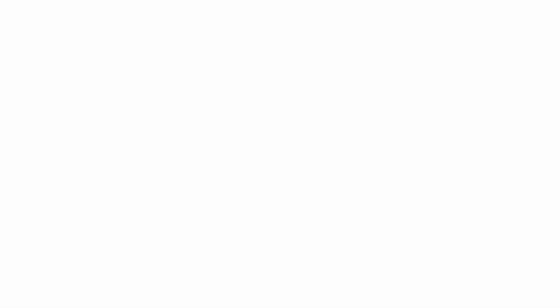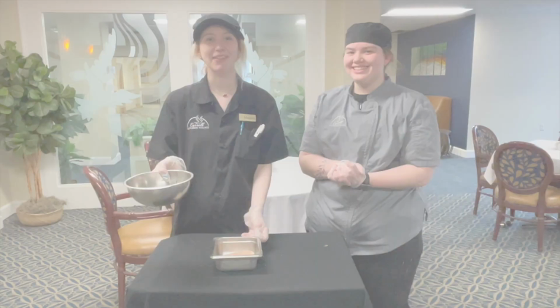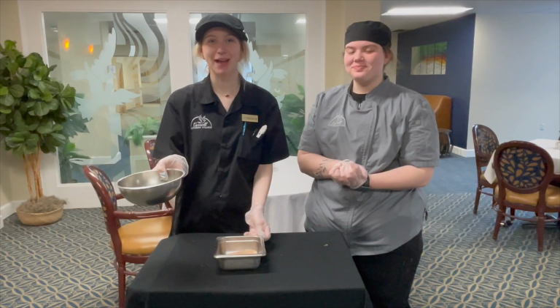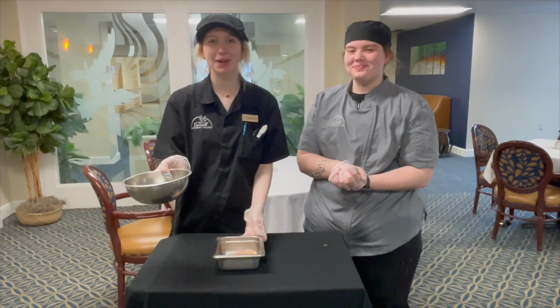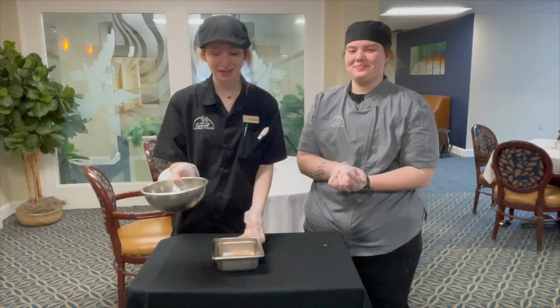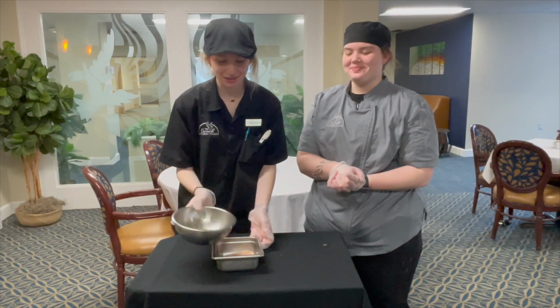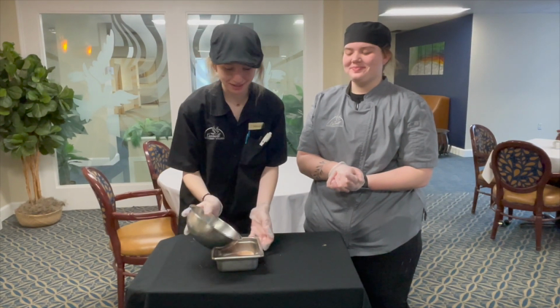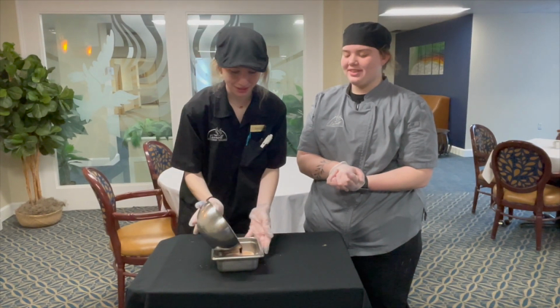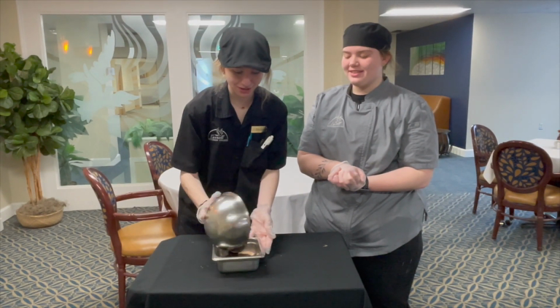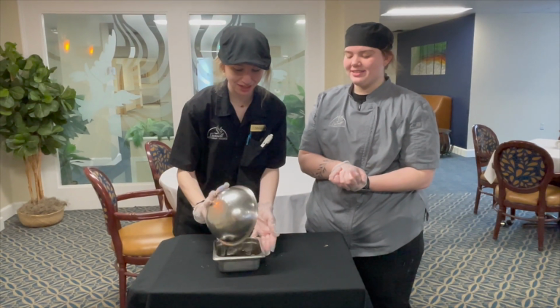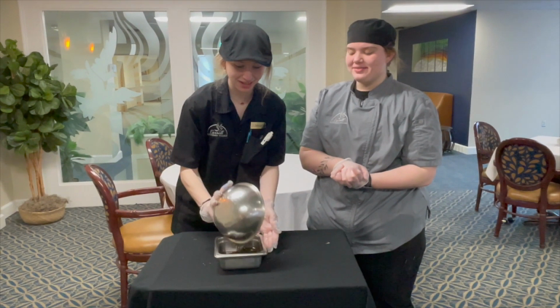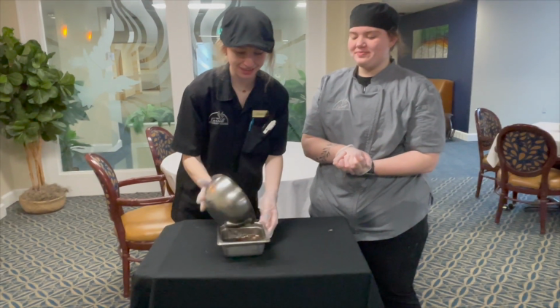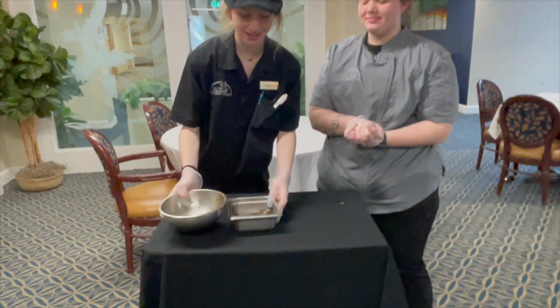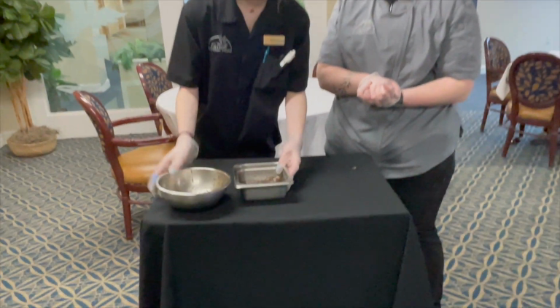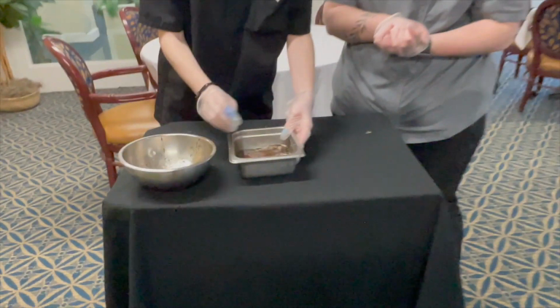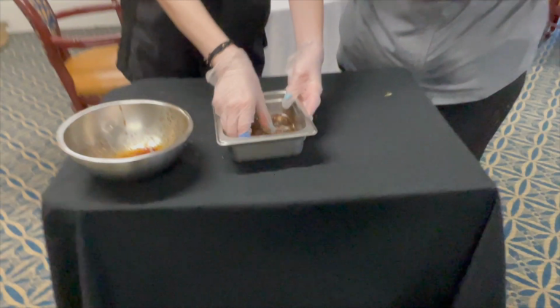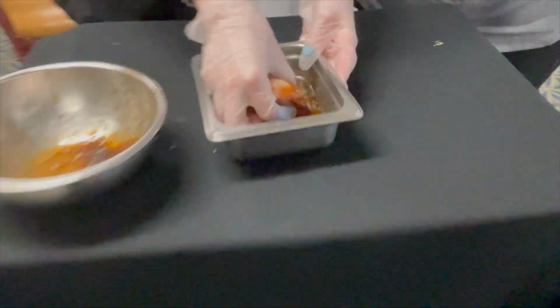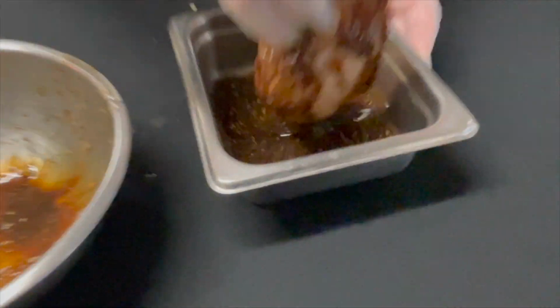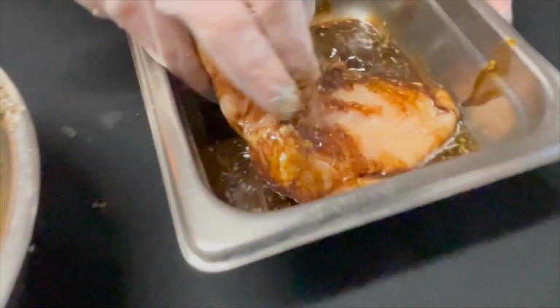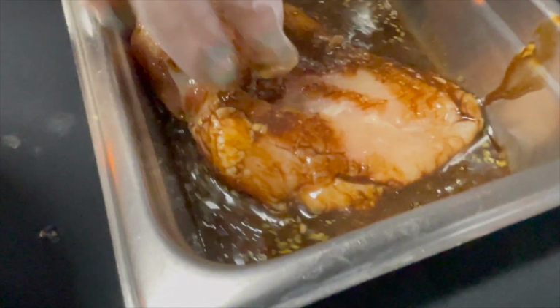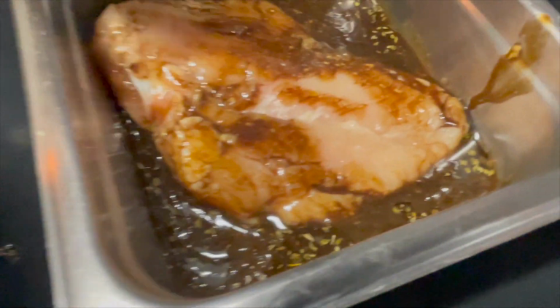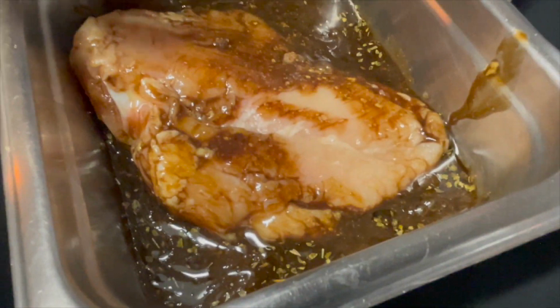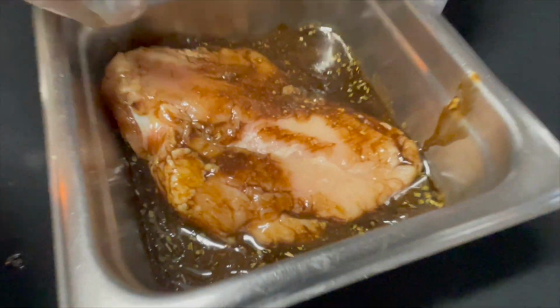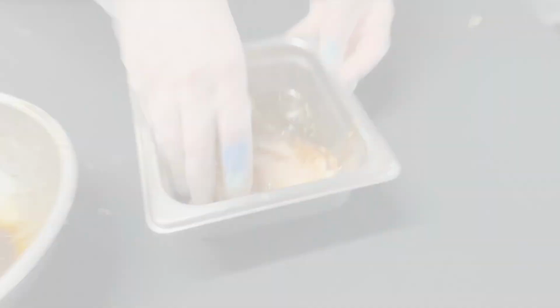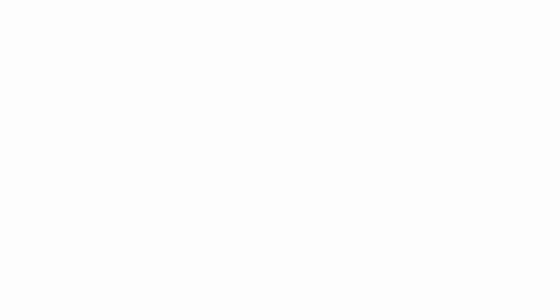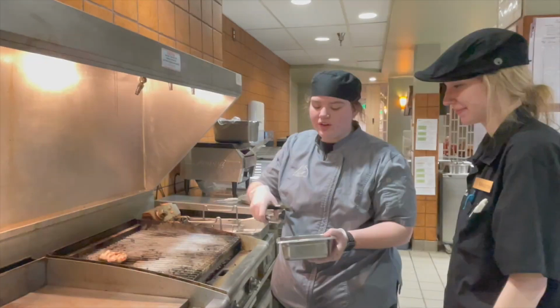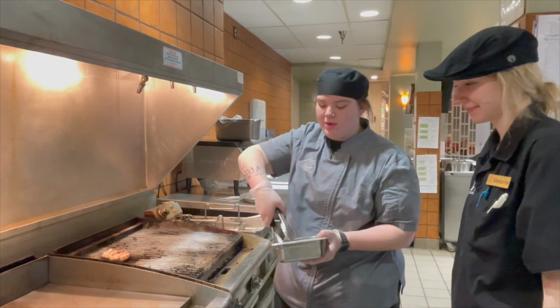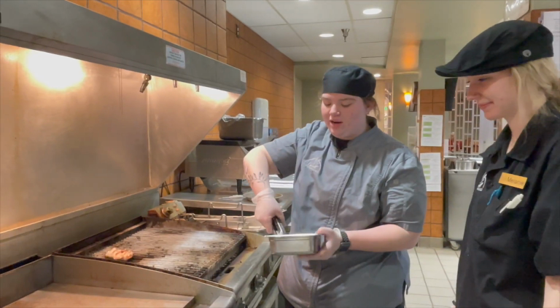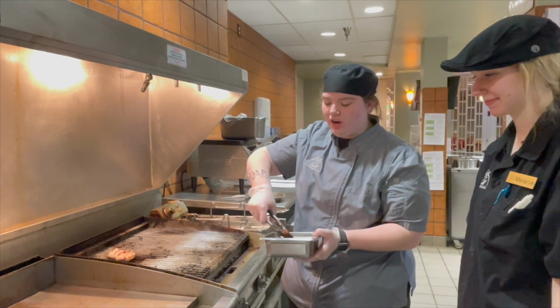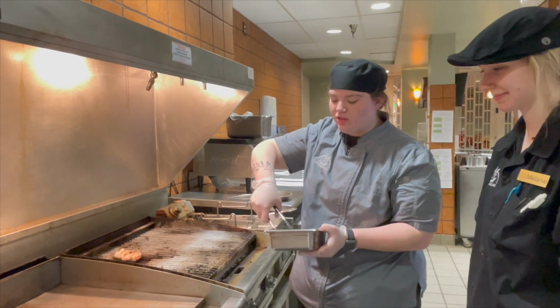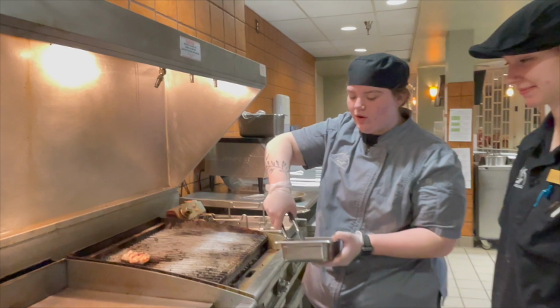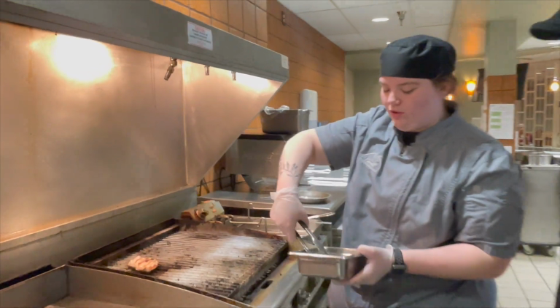Now that we have our marinade, we're gonna marinate our chicken, and once it's finished marinating we're gonna throw it on the grill.